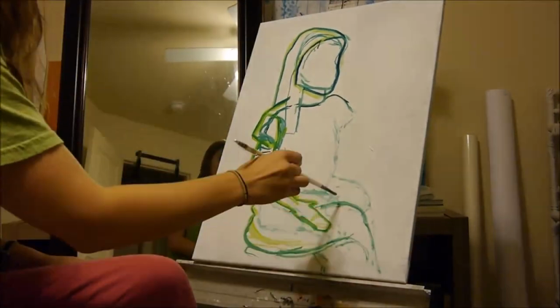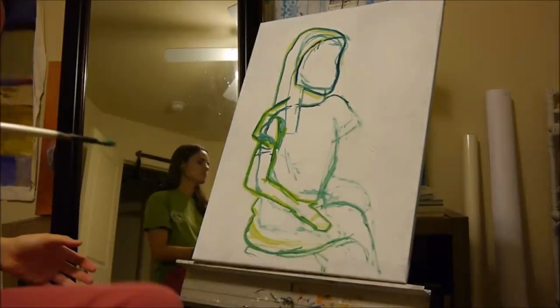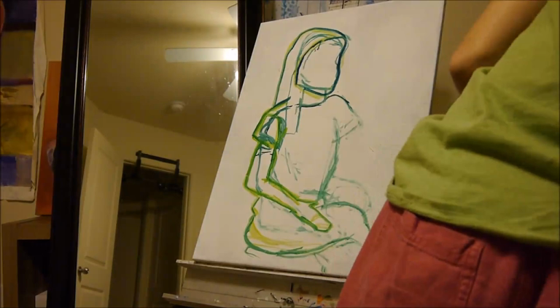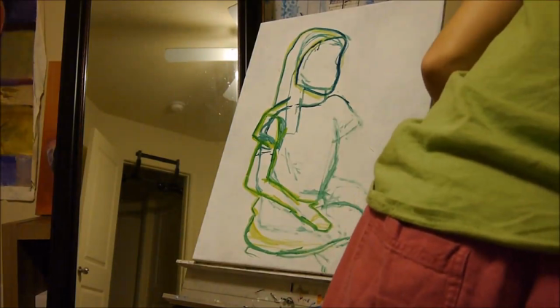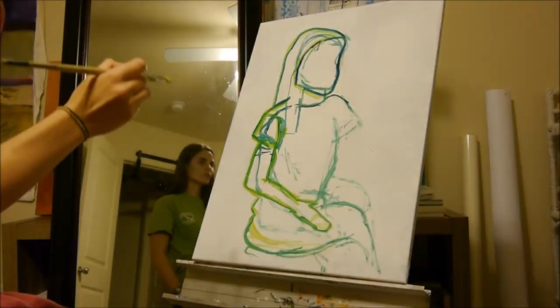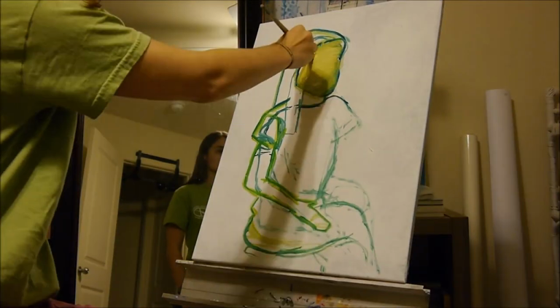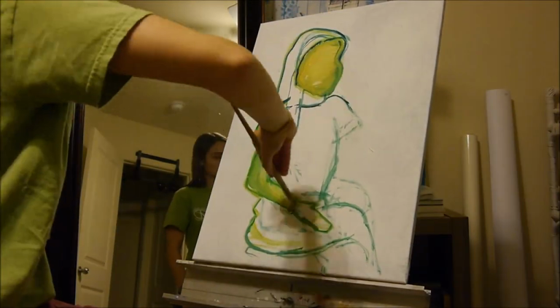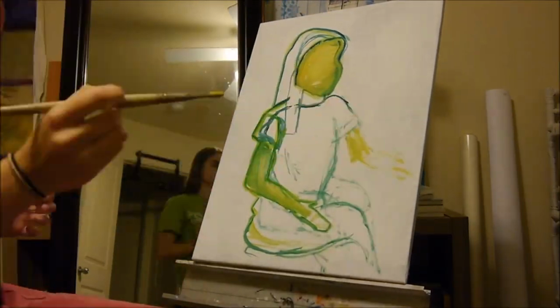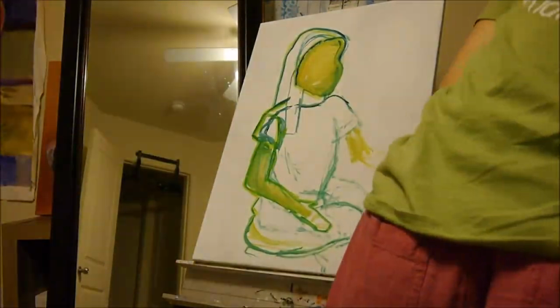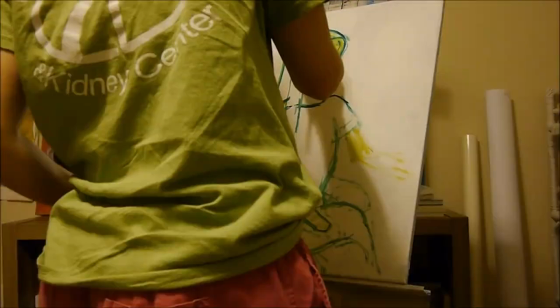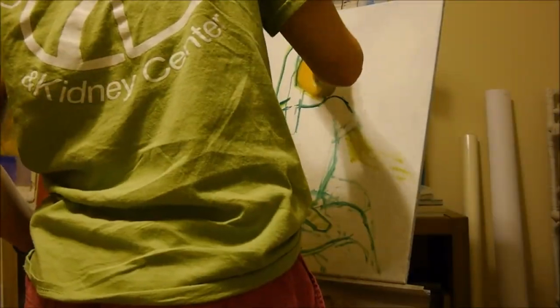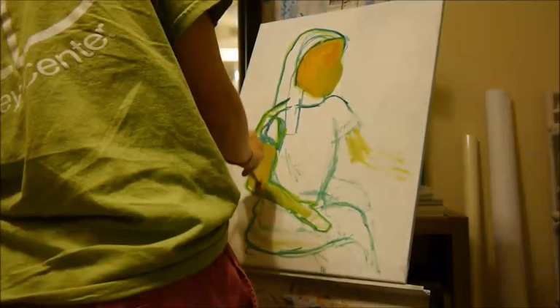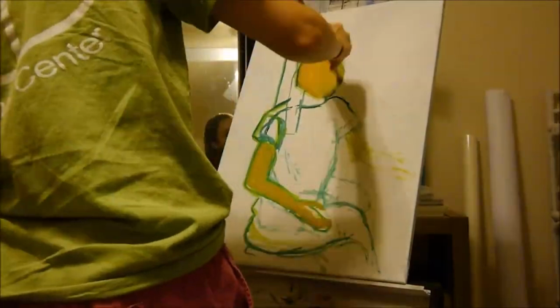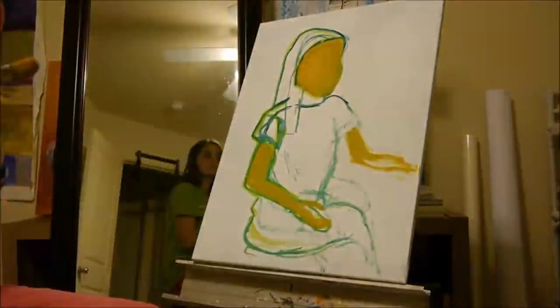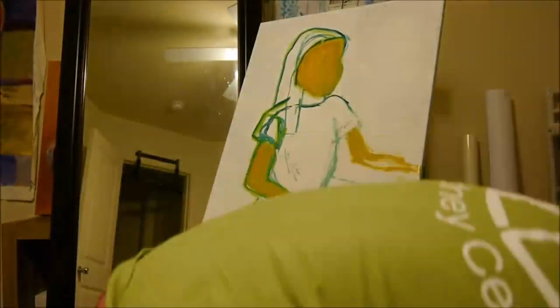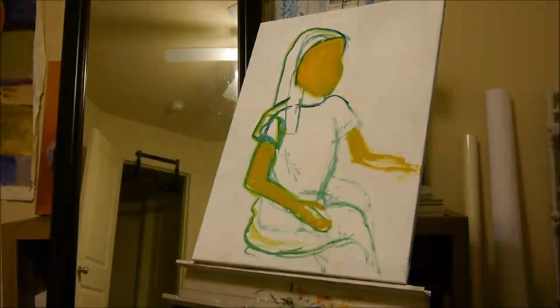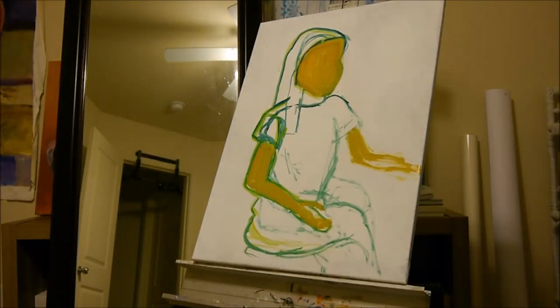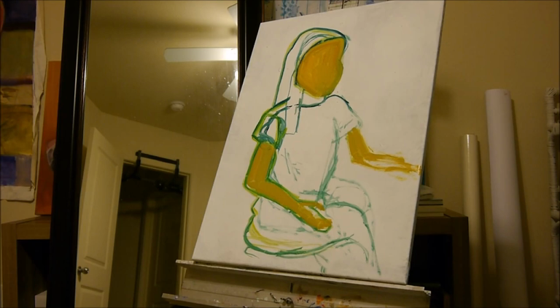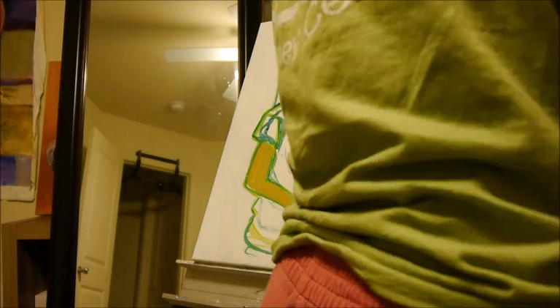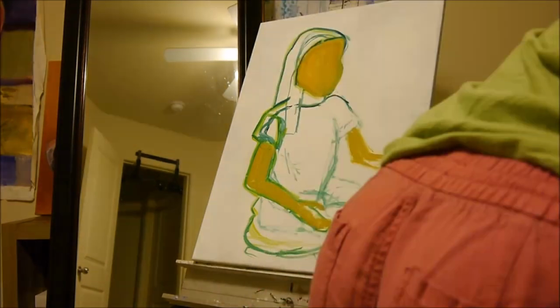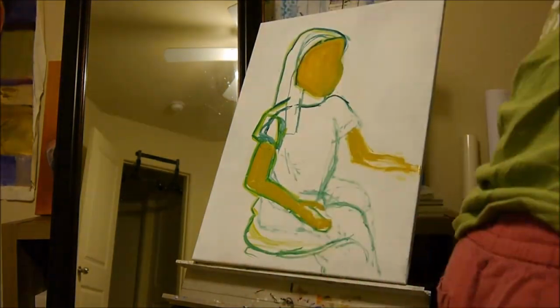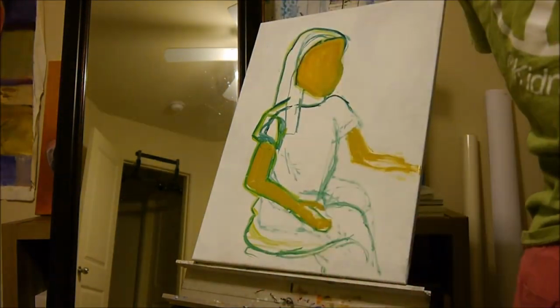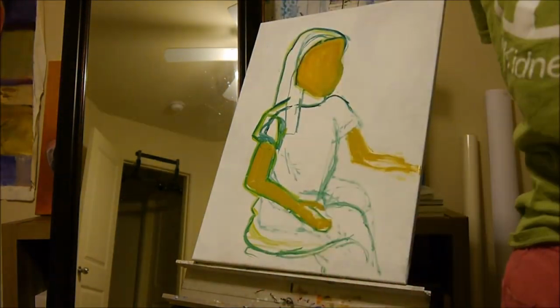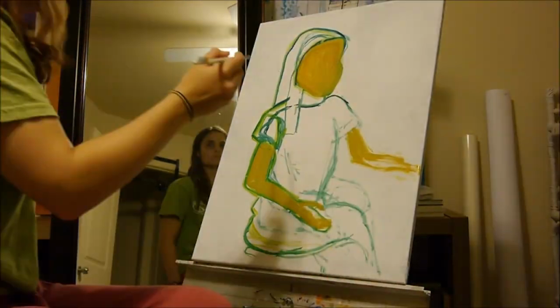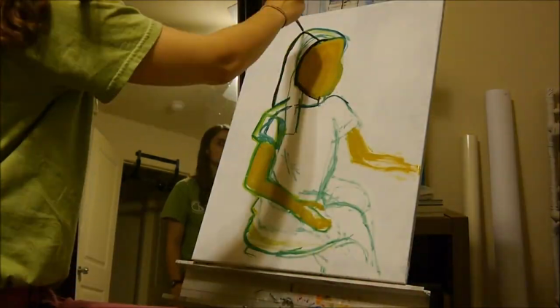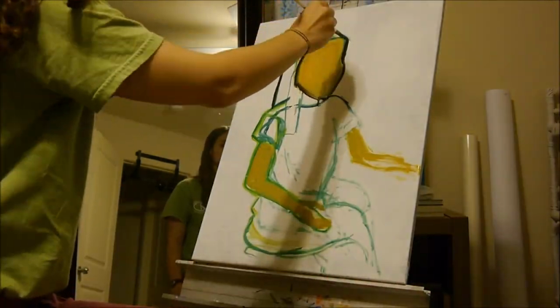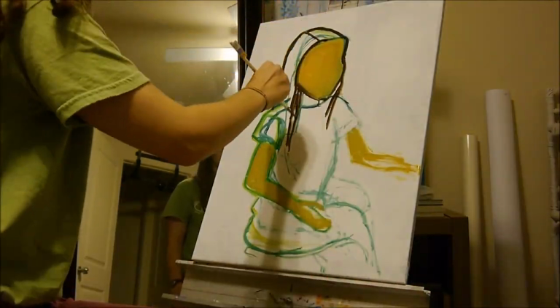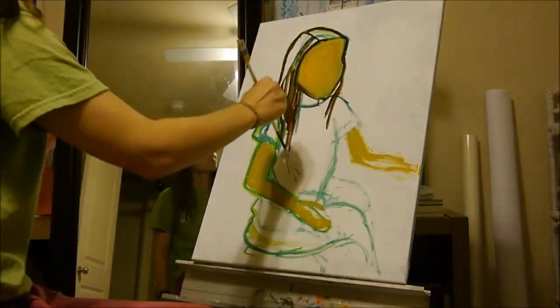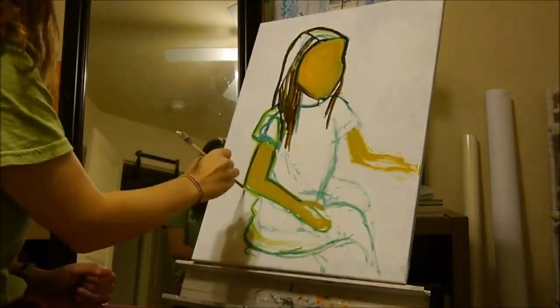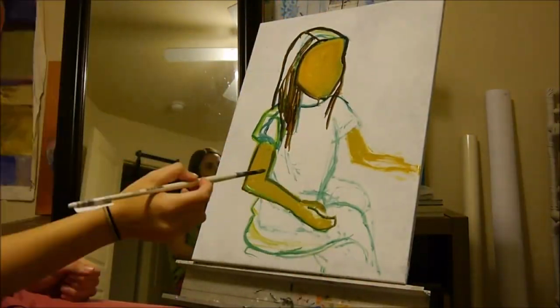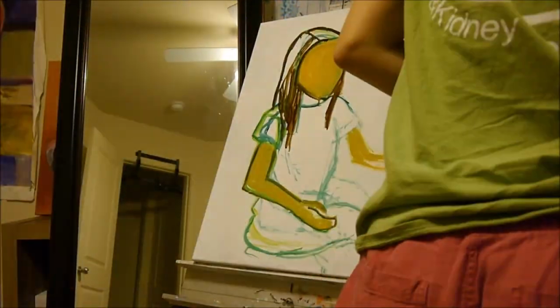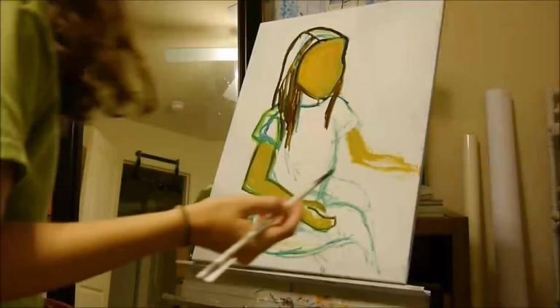Her figures are typically wonky. Fingers will seem longer than they should be. The body might be warped a little bit.